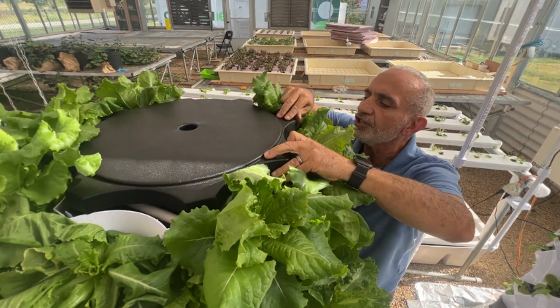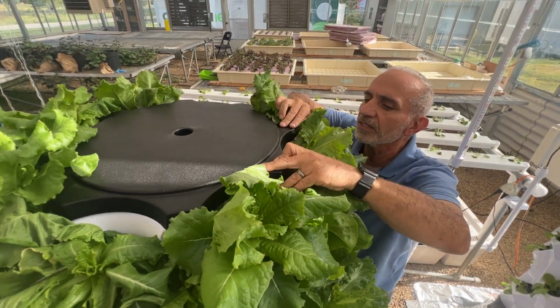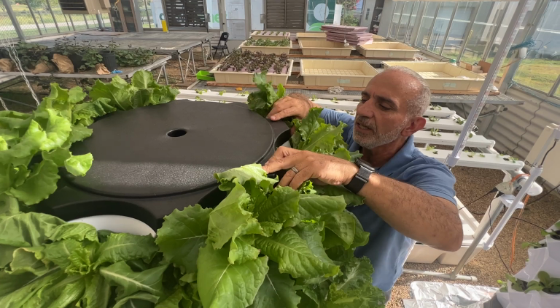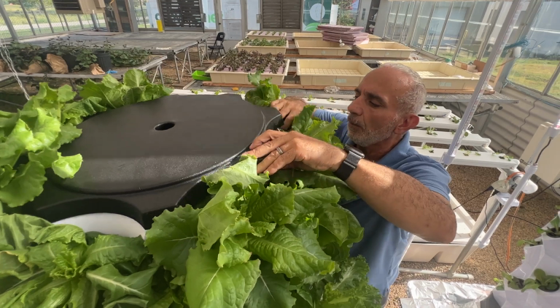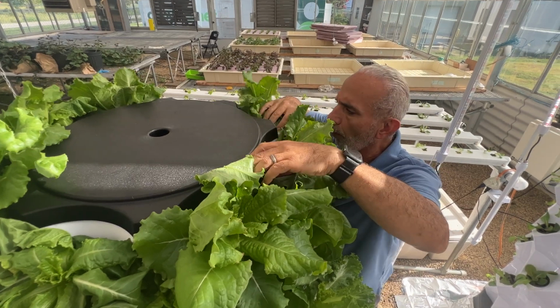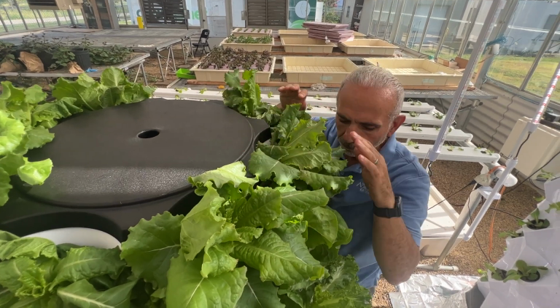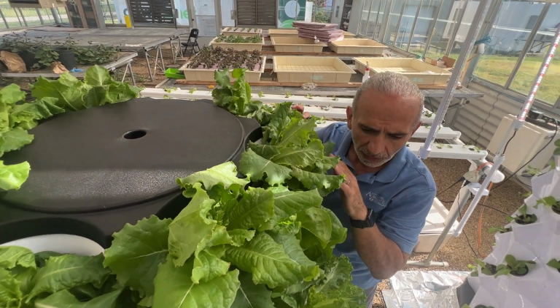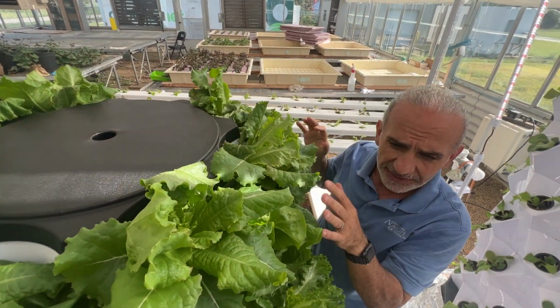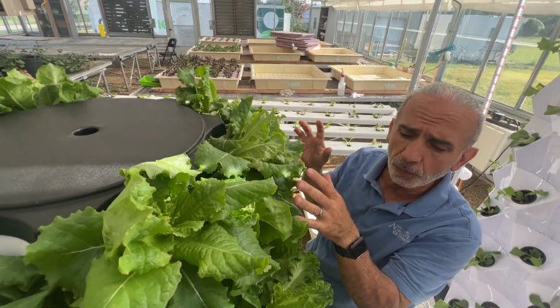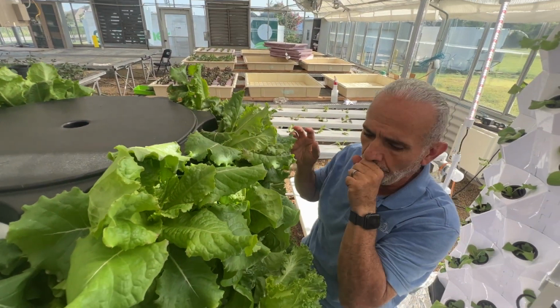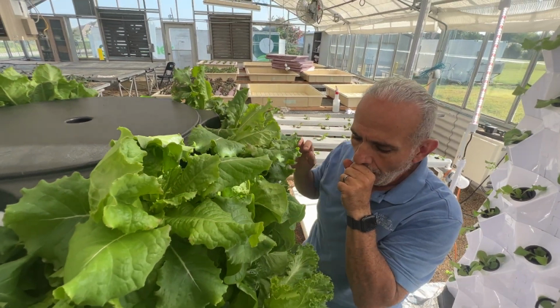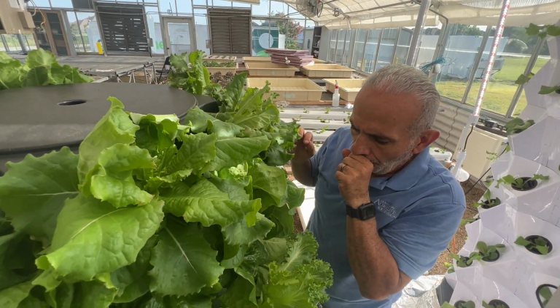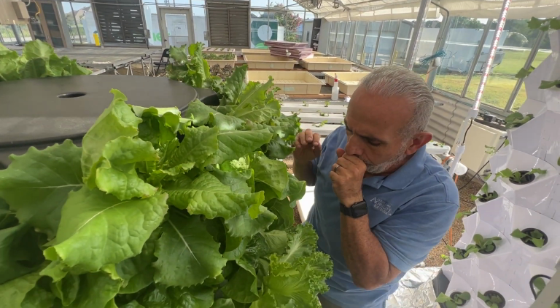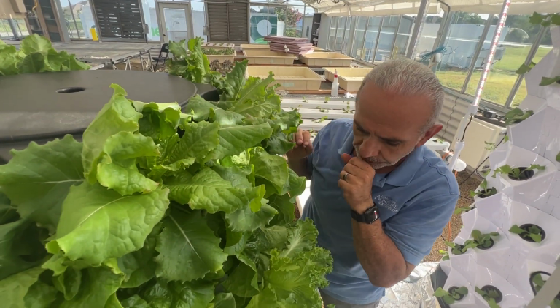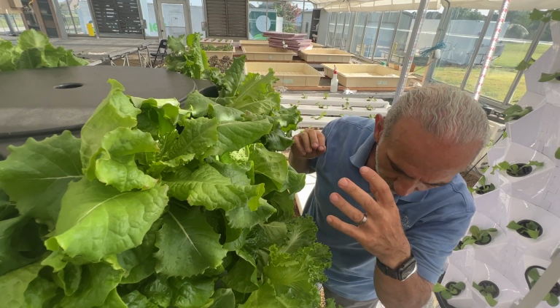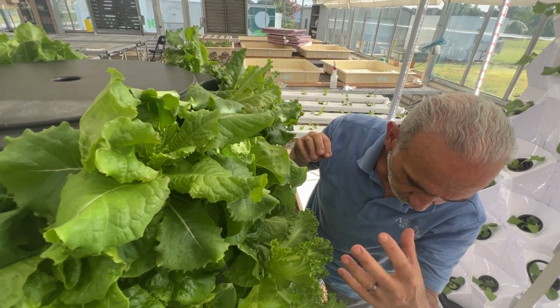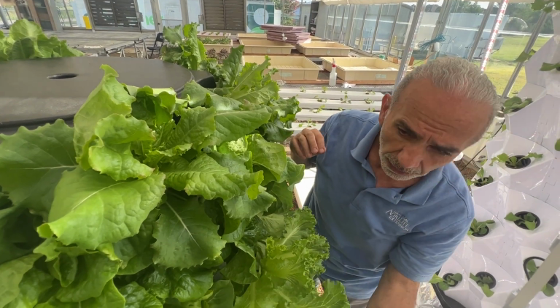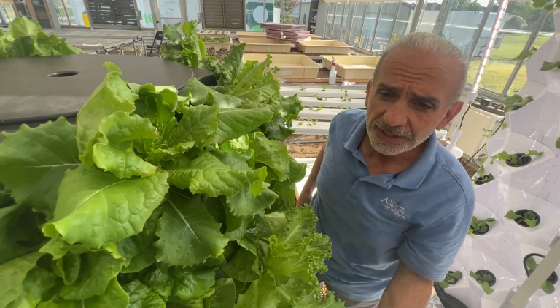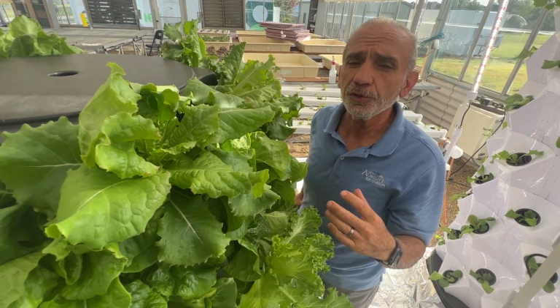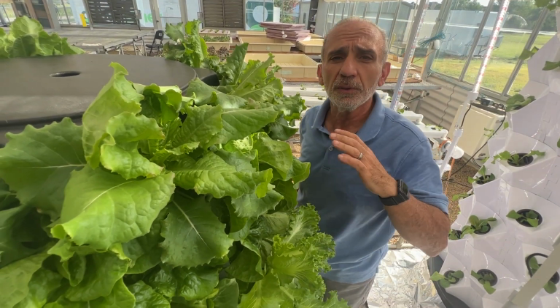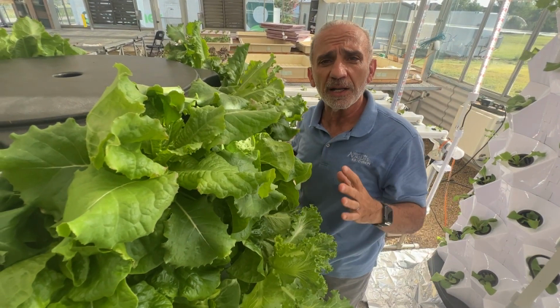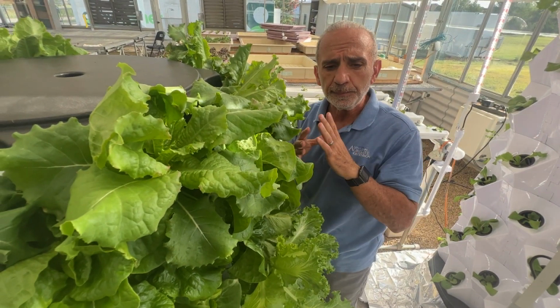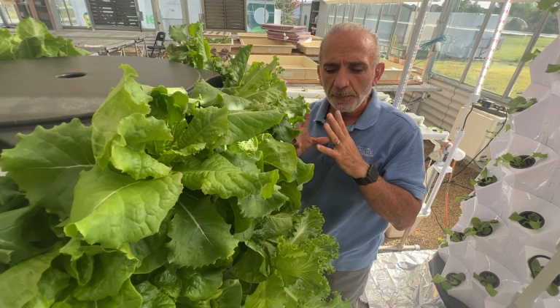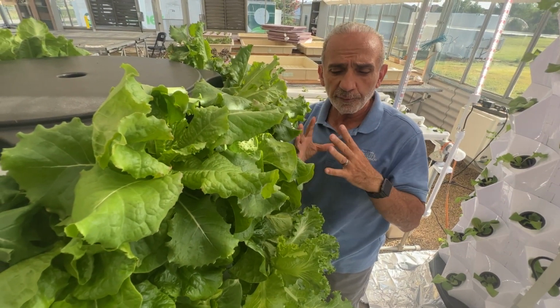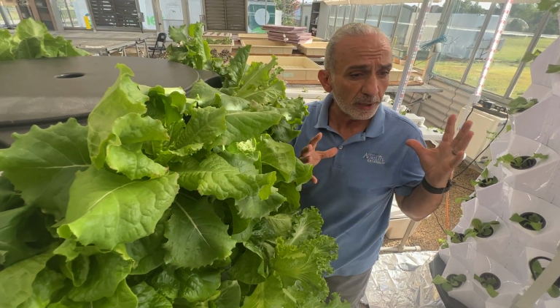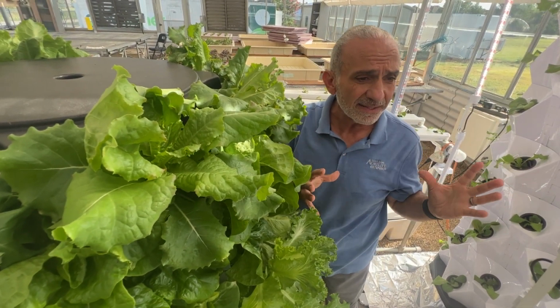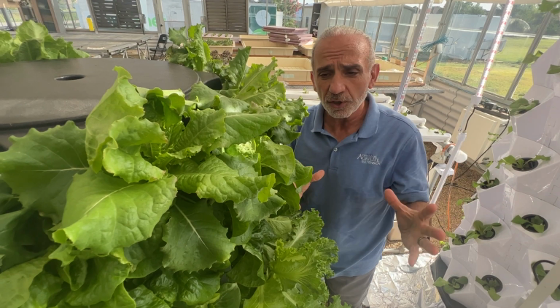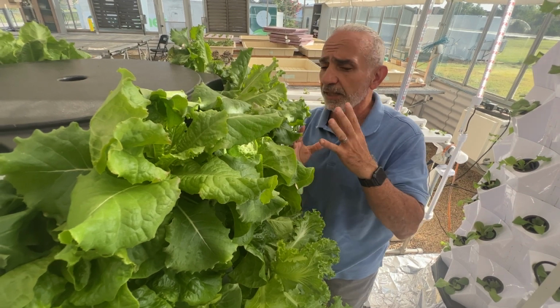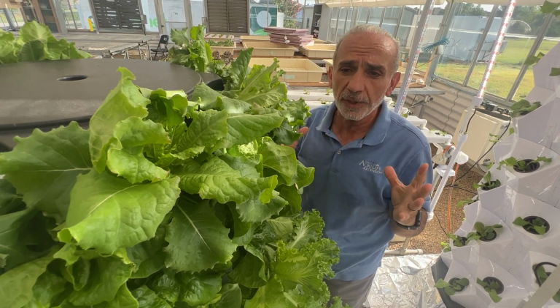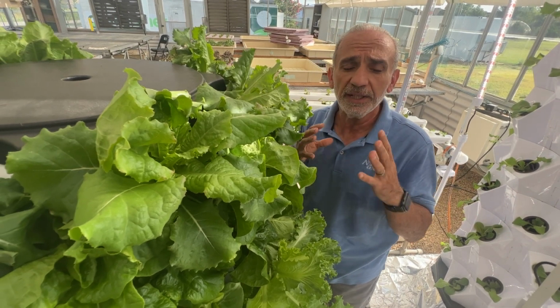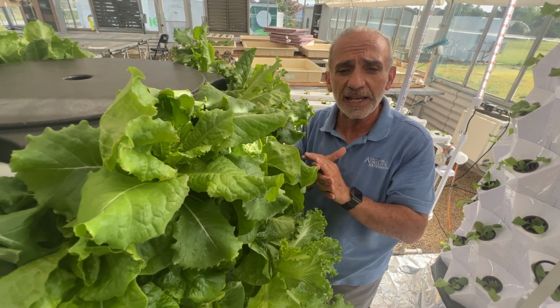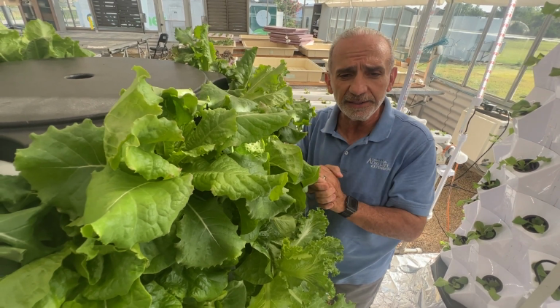Part of growing plants hydroponically anywhere is daily maintenance. So daily — or until you find the routine that works for you.